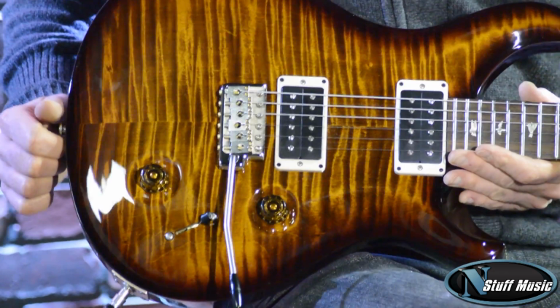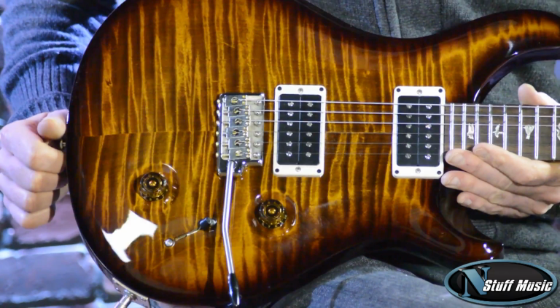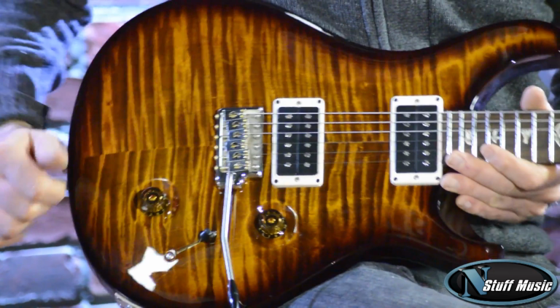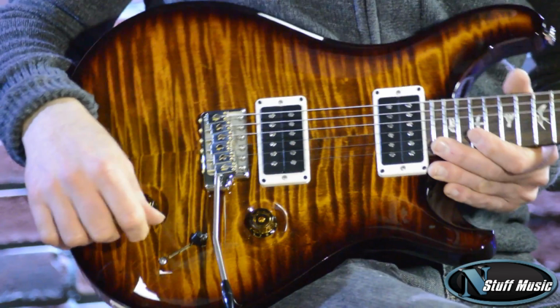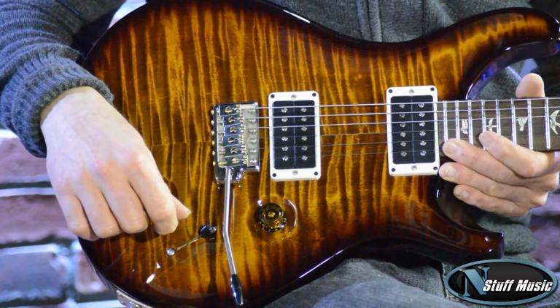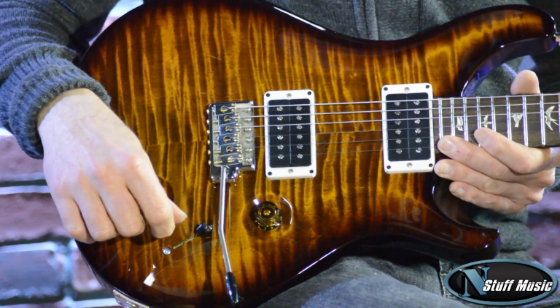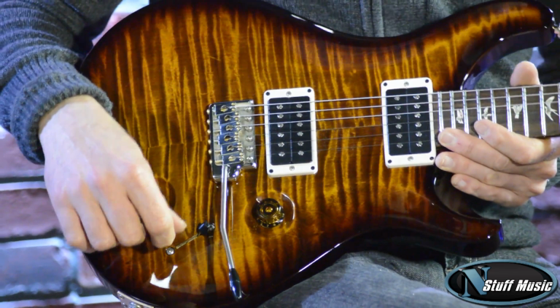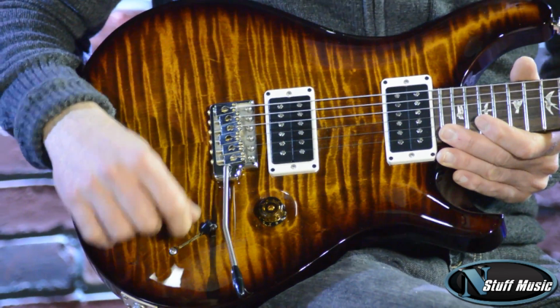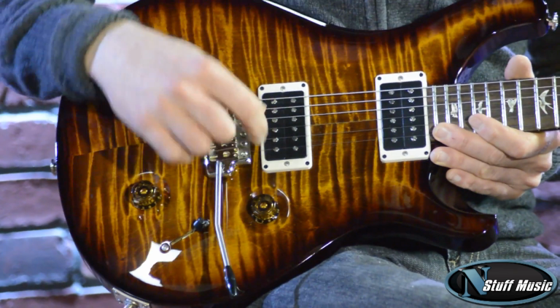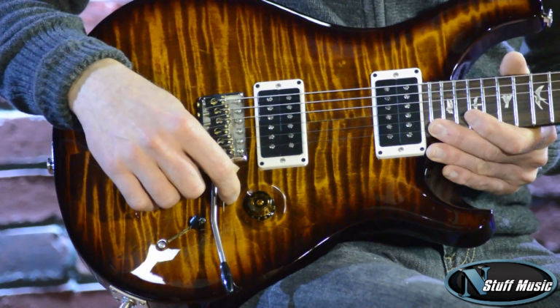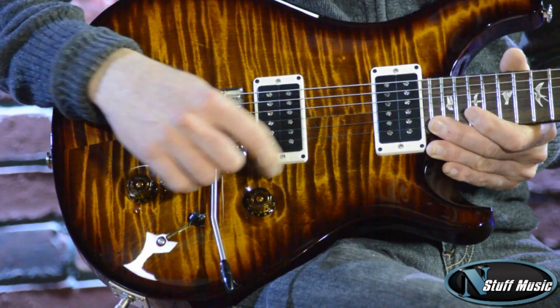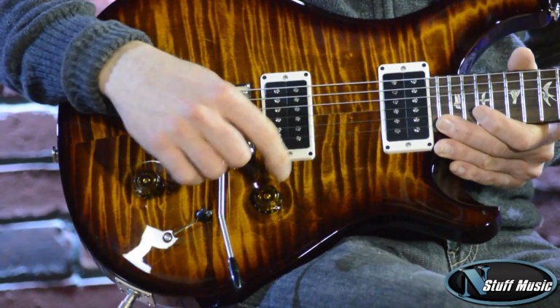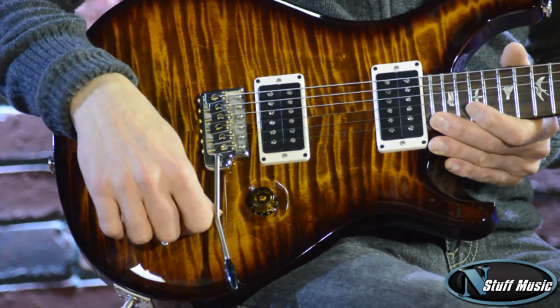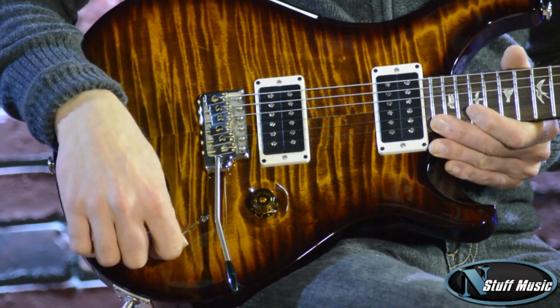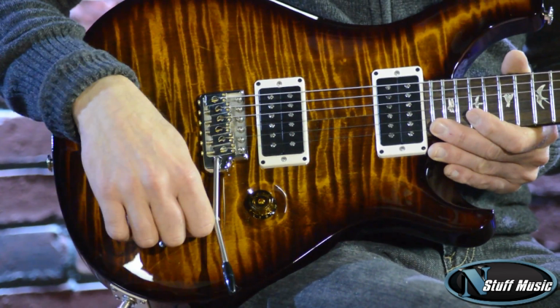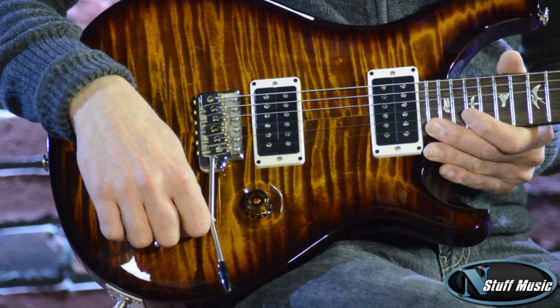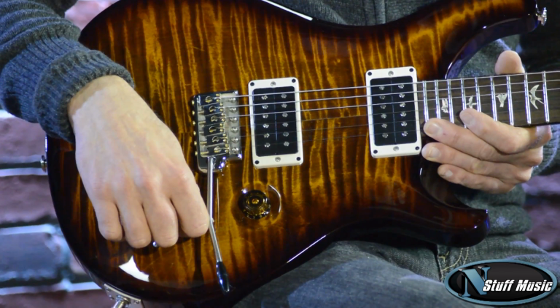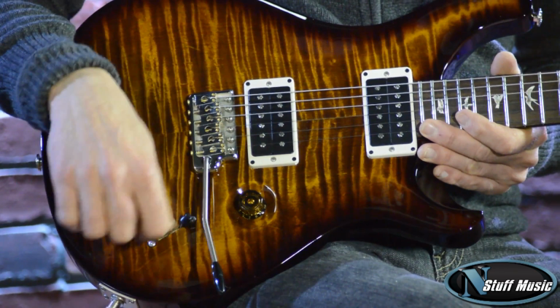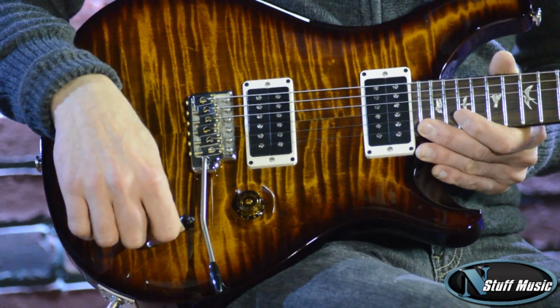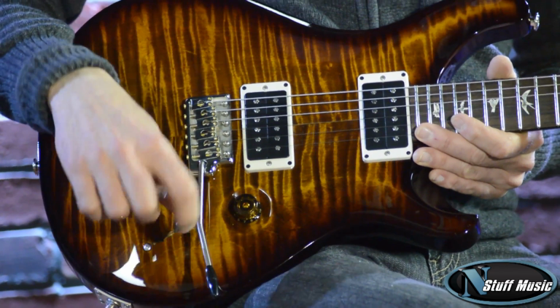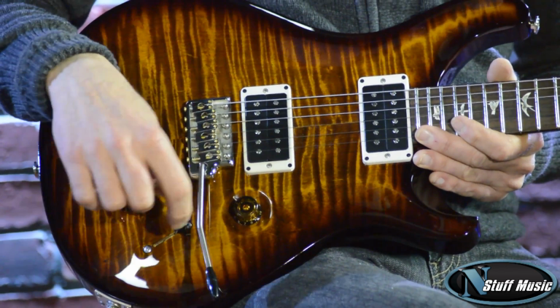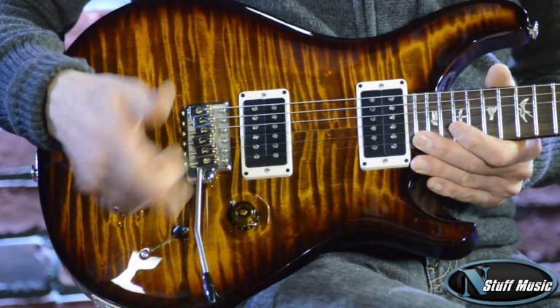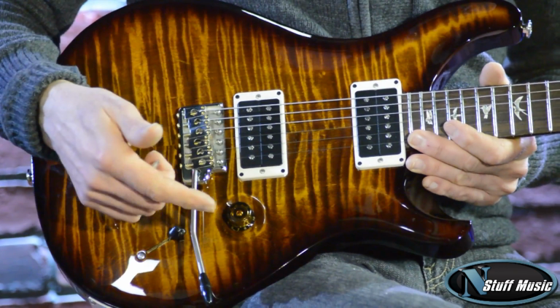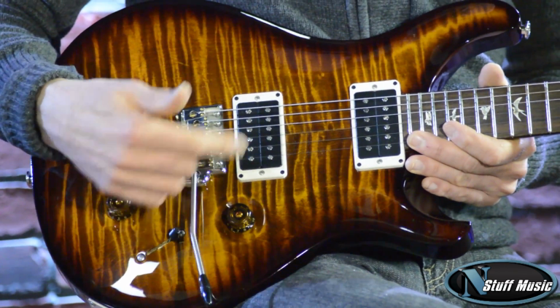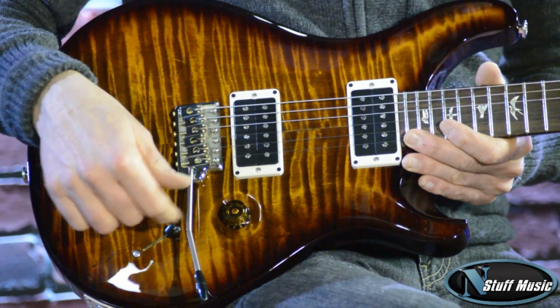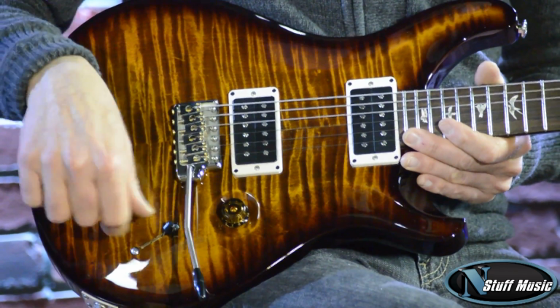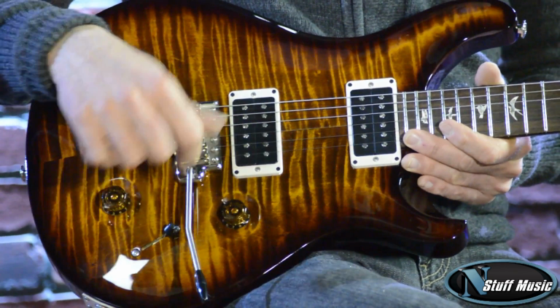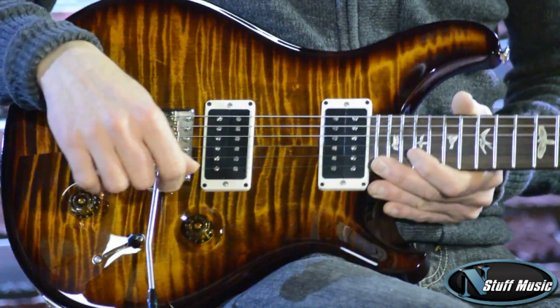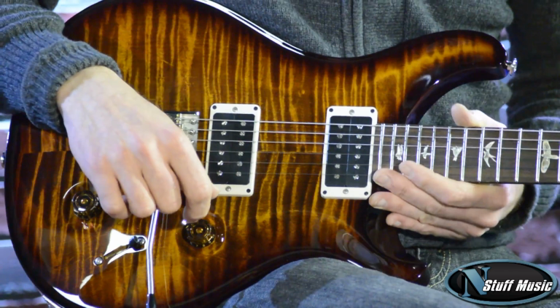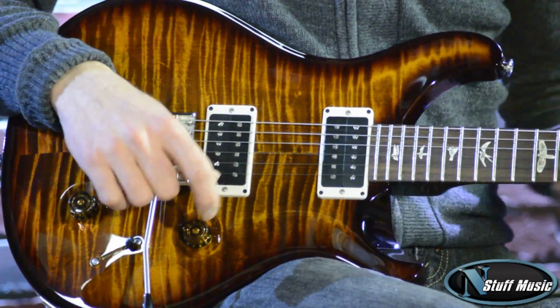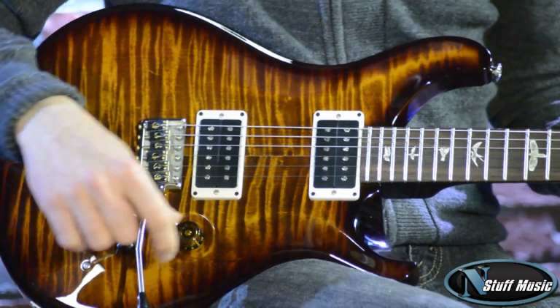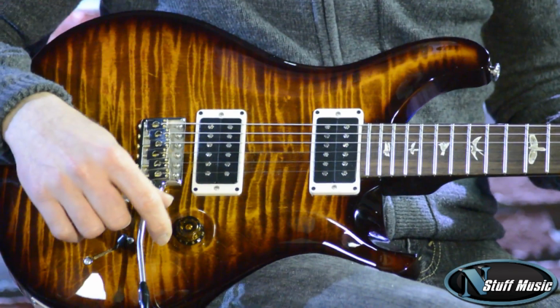And this year there are a couple of changes. We have a five-way switch instead of a rotary switch, which was the original type of switching system they had on the original PRS guitars.